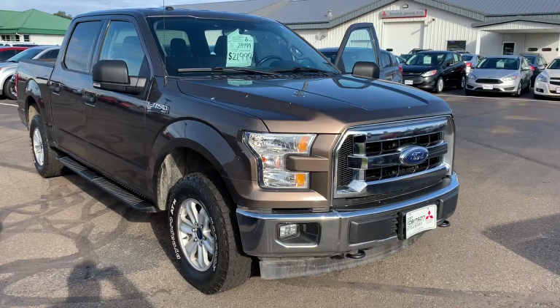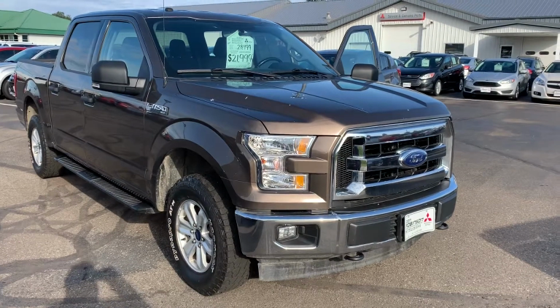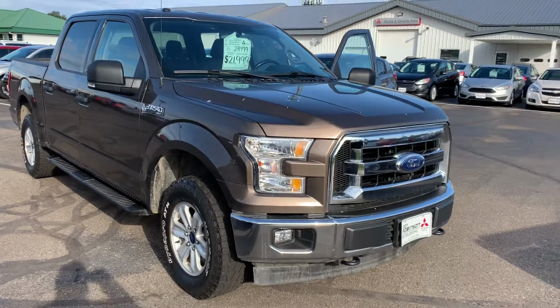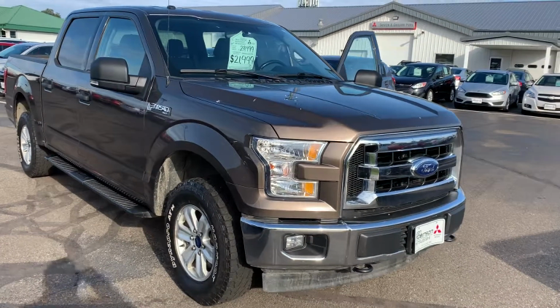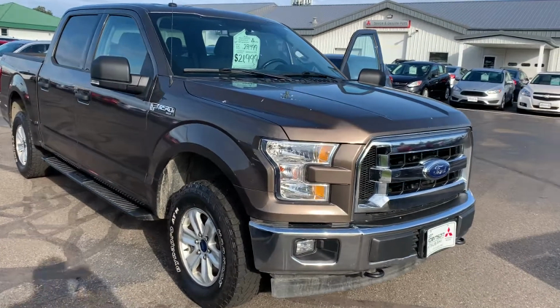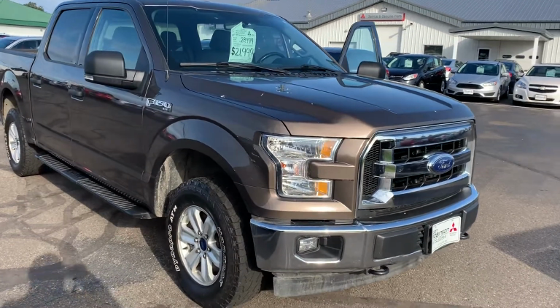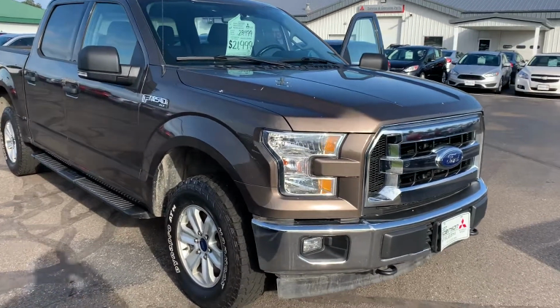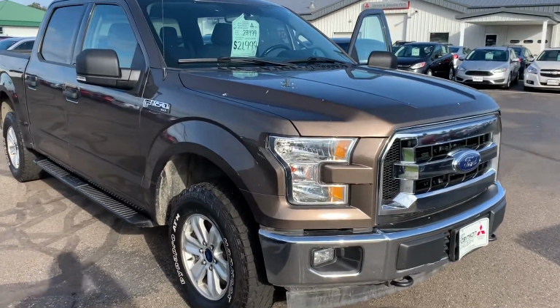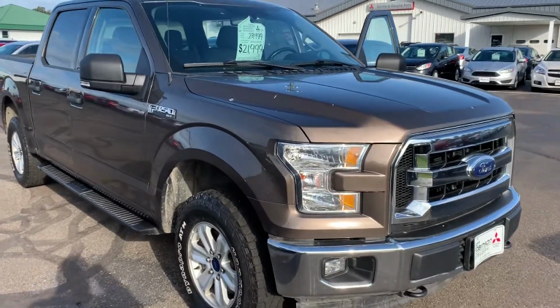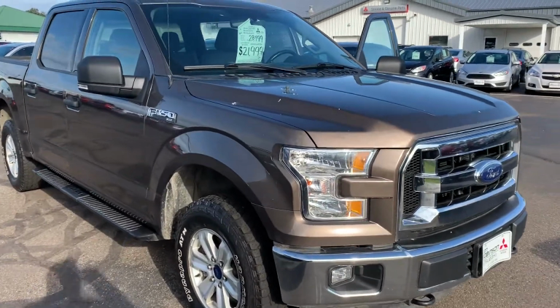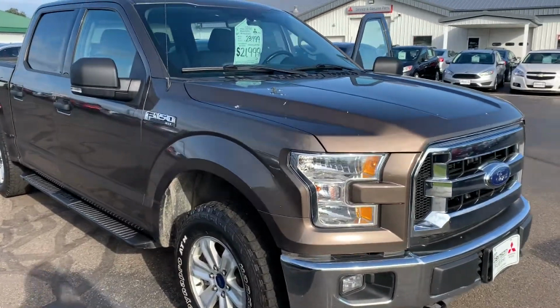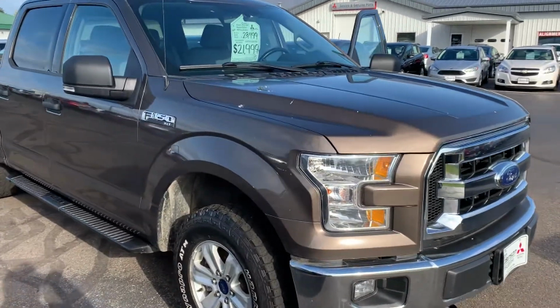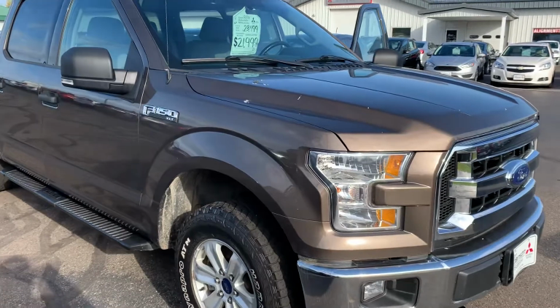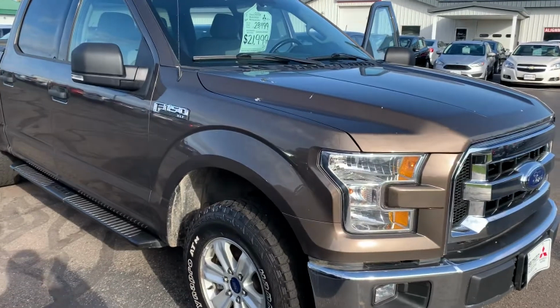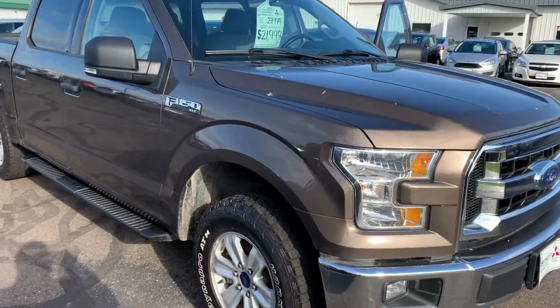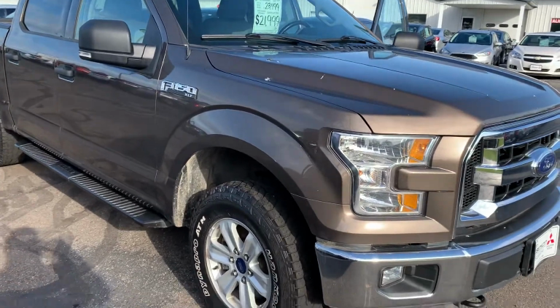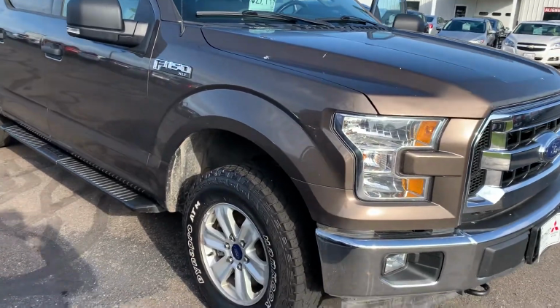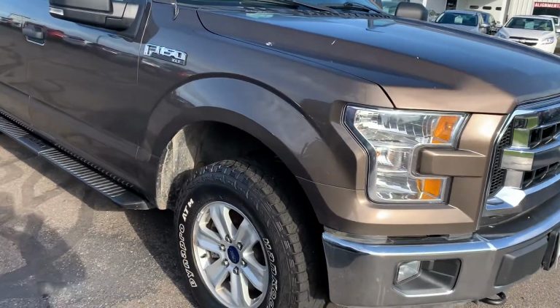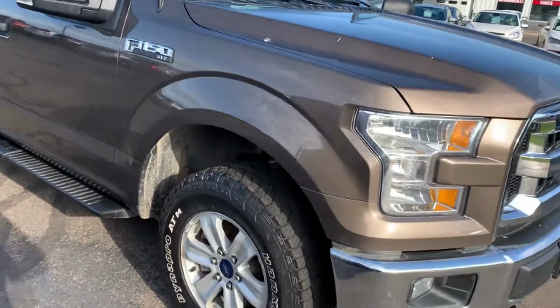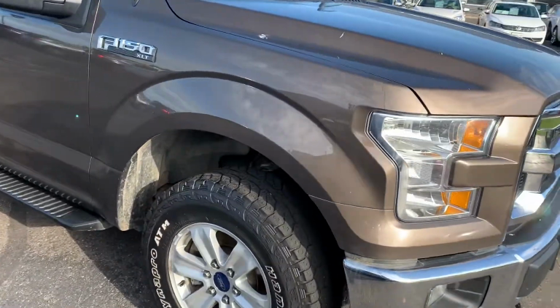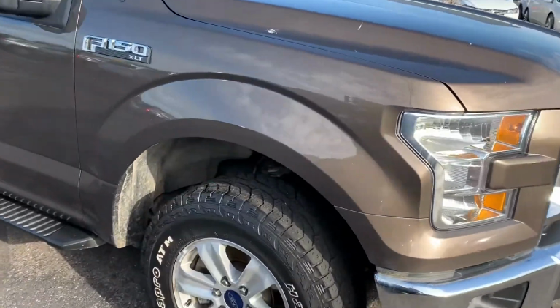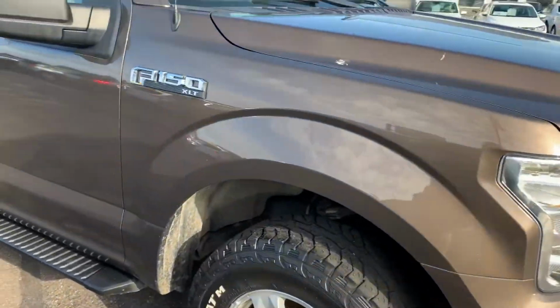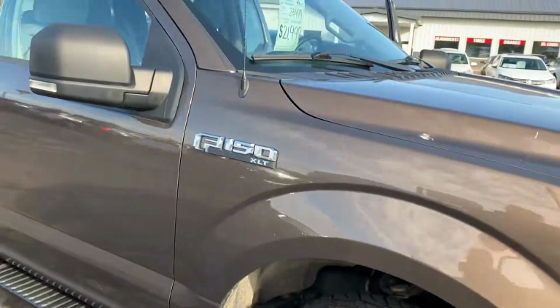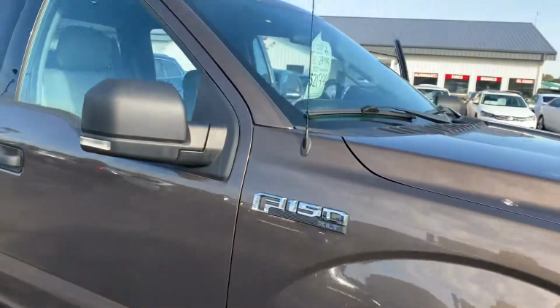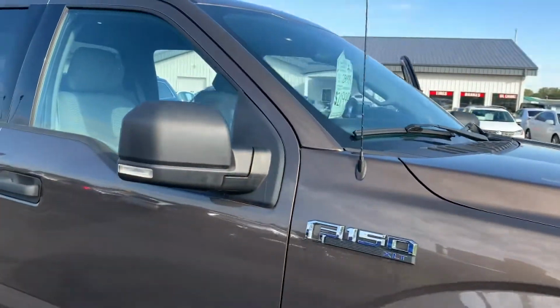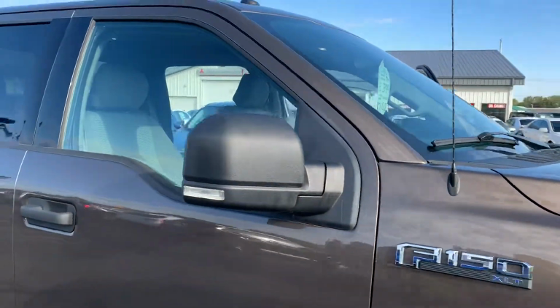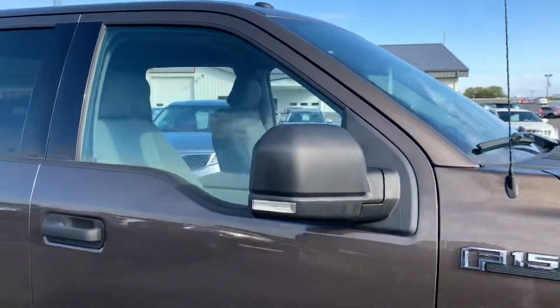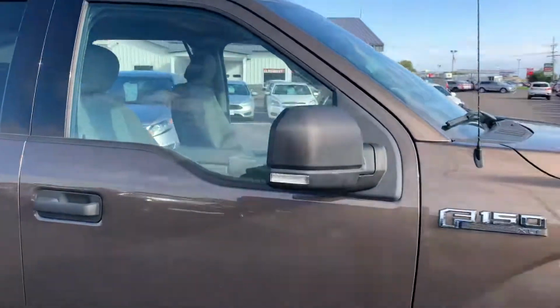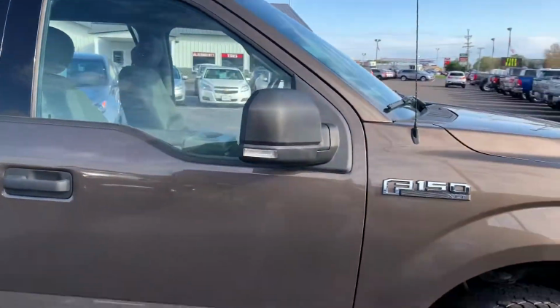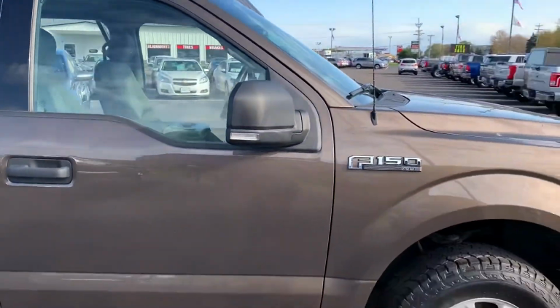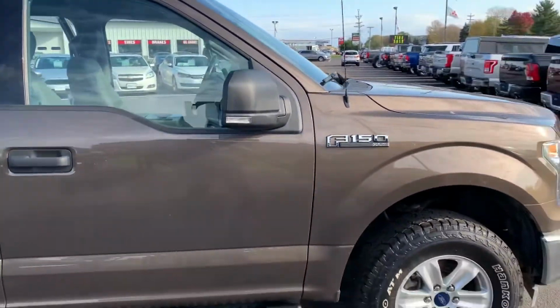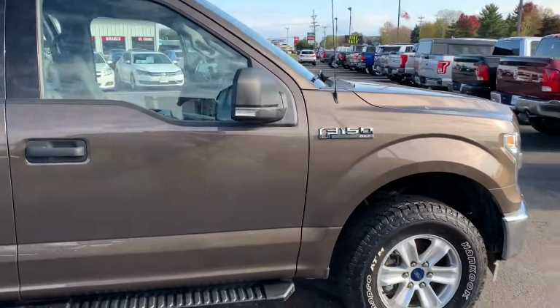Hey Aaron, Mitch here with Don Robinson Mitsubishi. I just want to show you this 2017 Ford you sent in on. The truck is beautiful — absolutely clean and super nice.